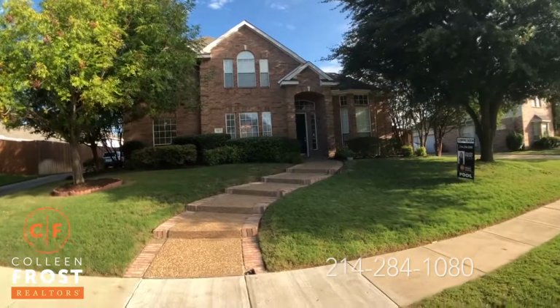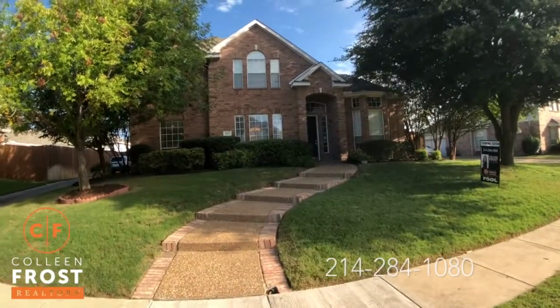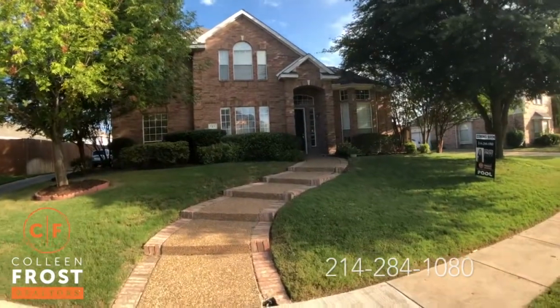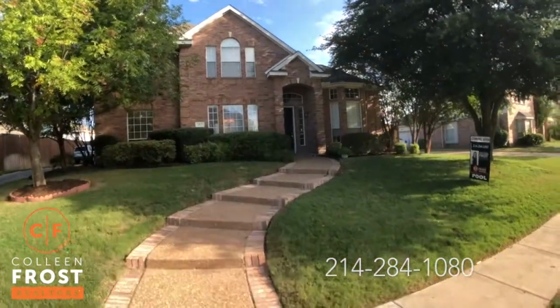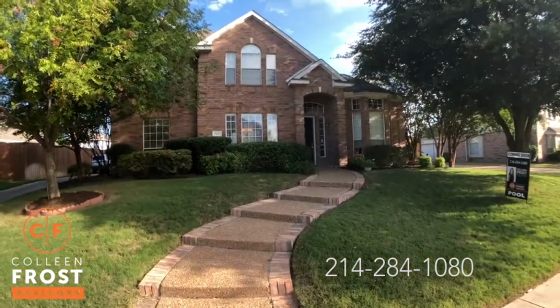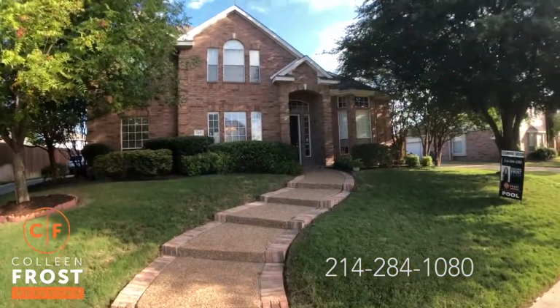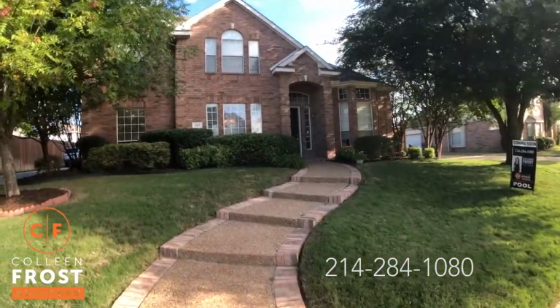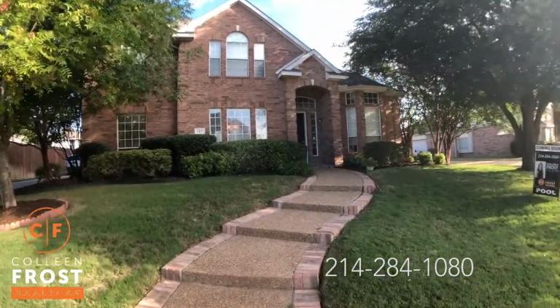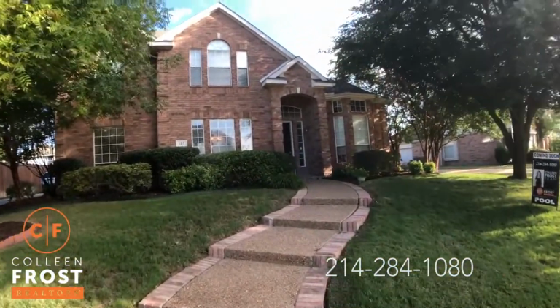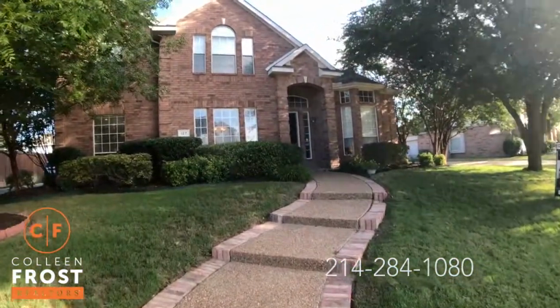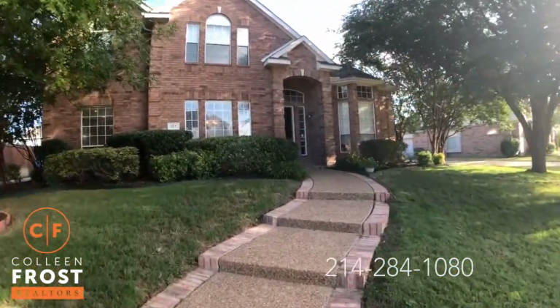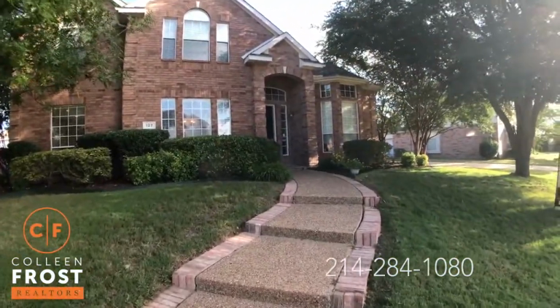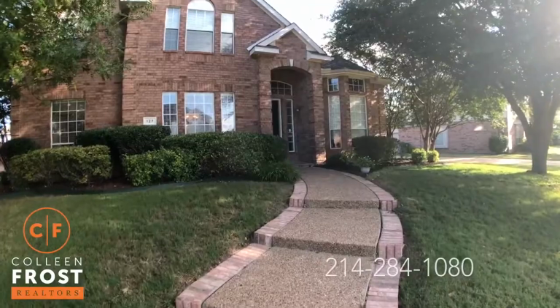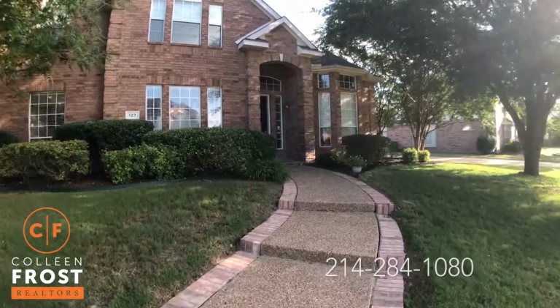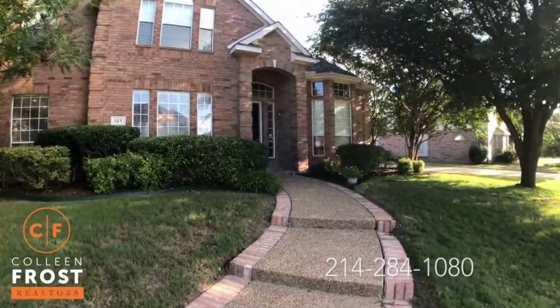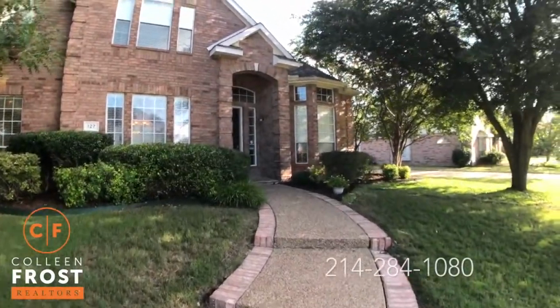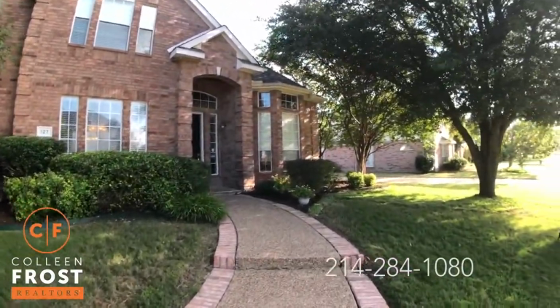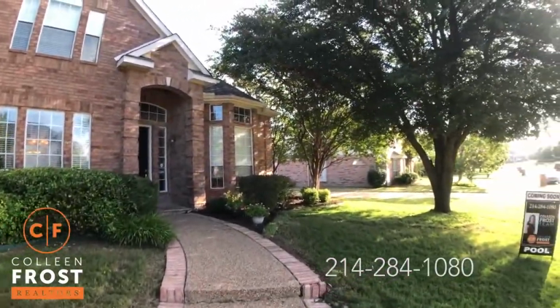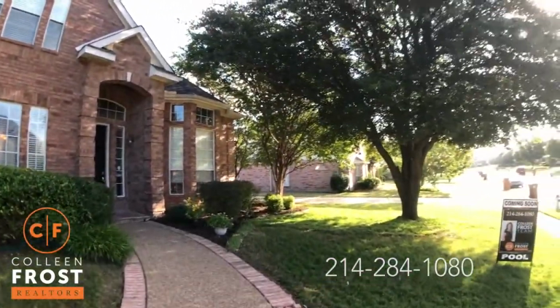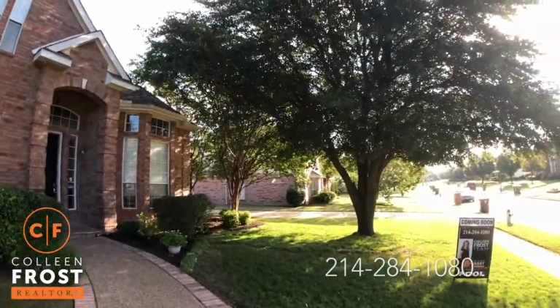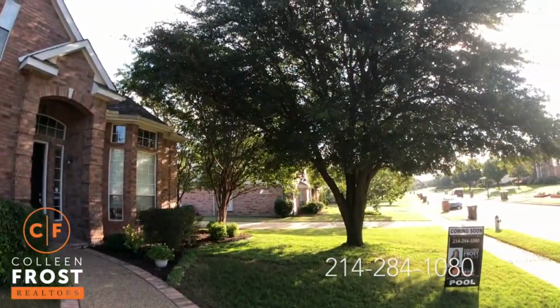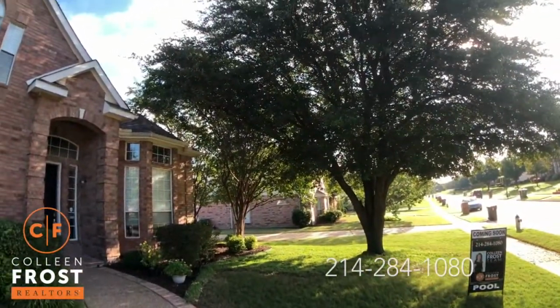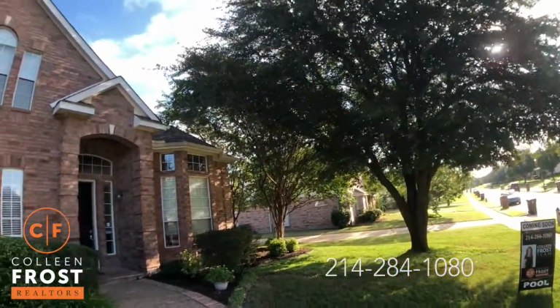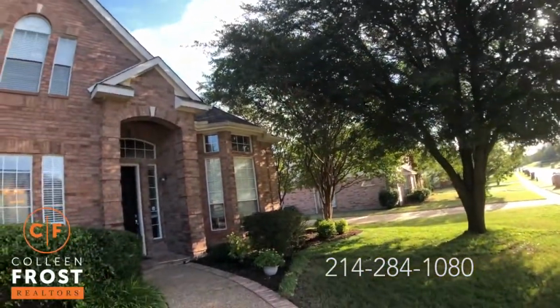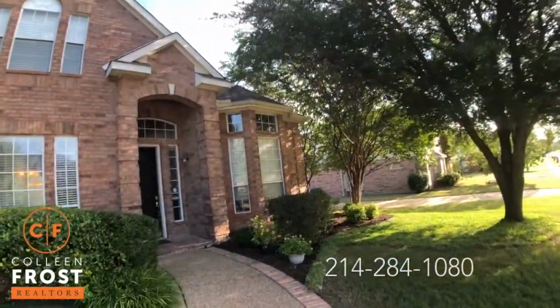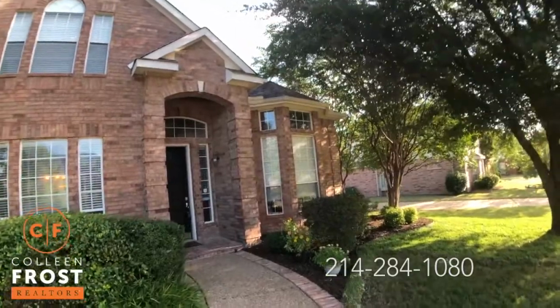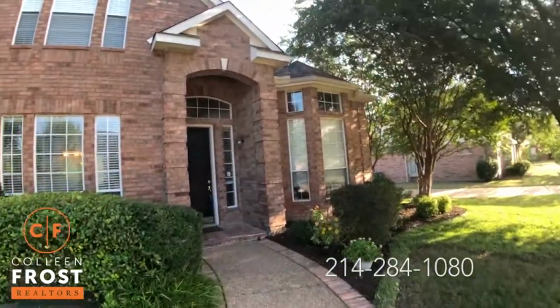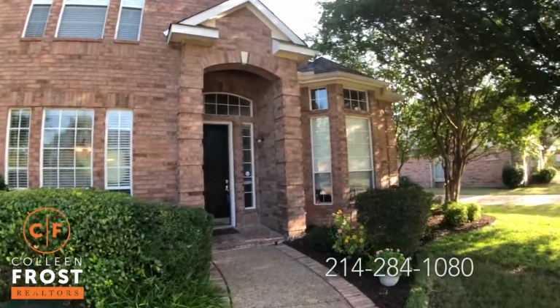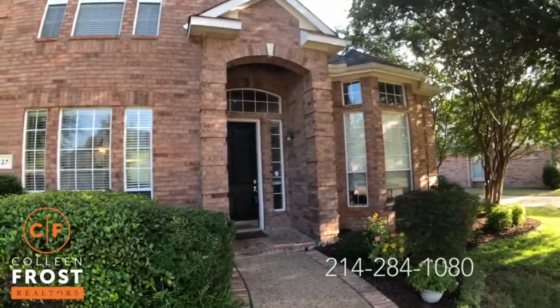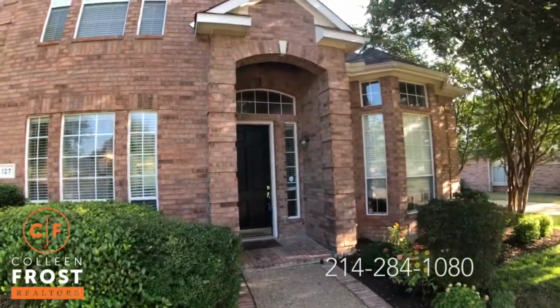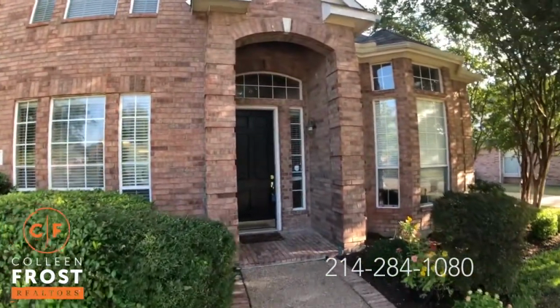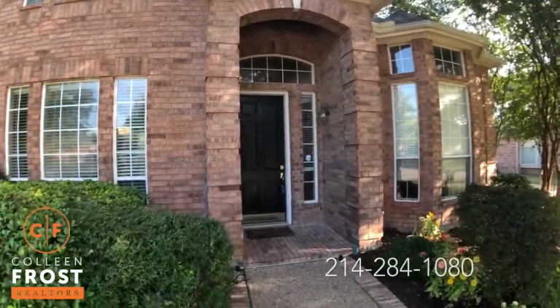We're going to come up this beautiful entryway with large, mature trees that provide great shade on the front of the property.